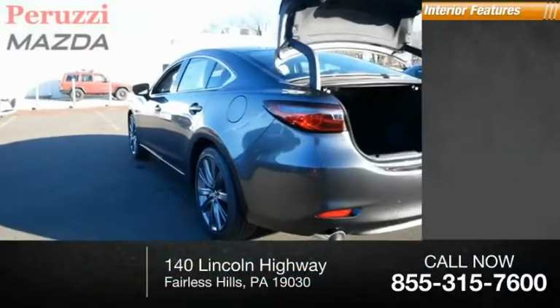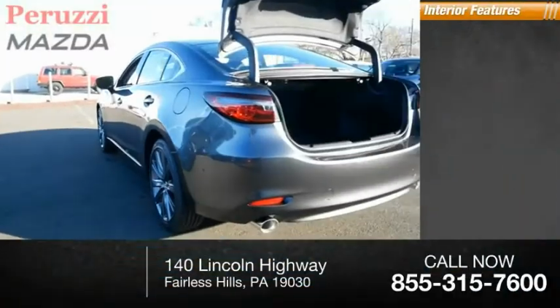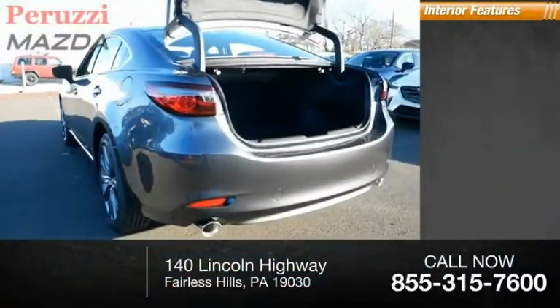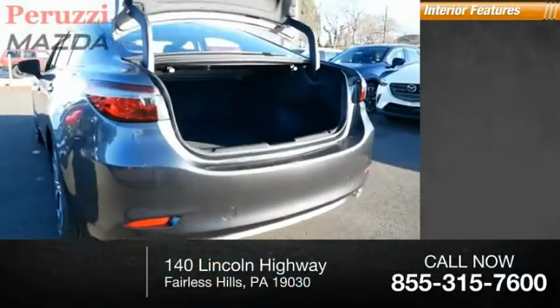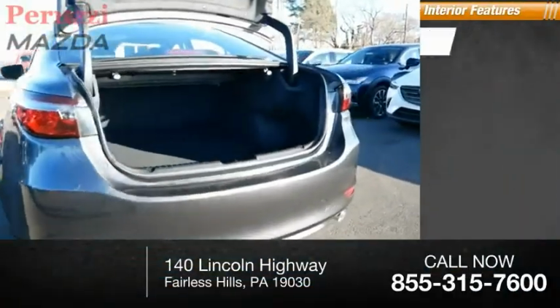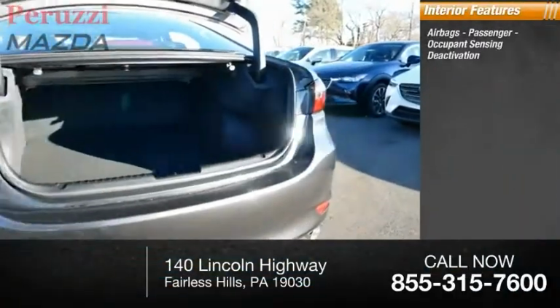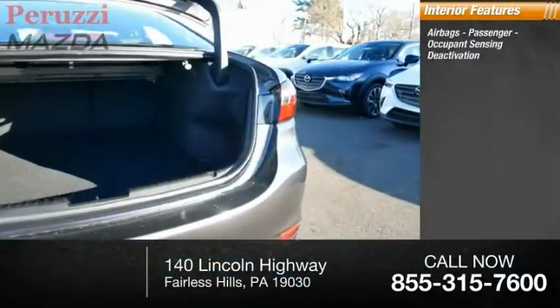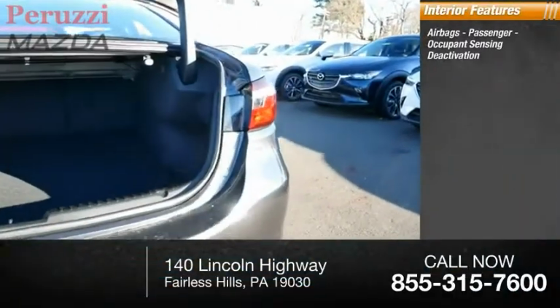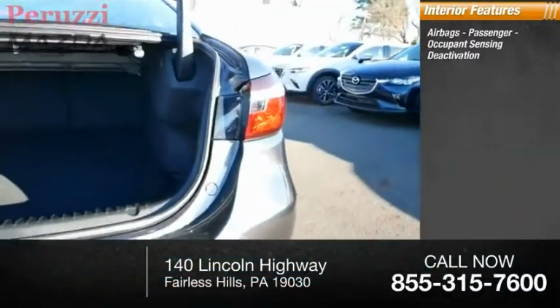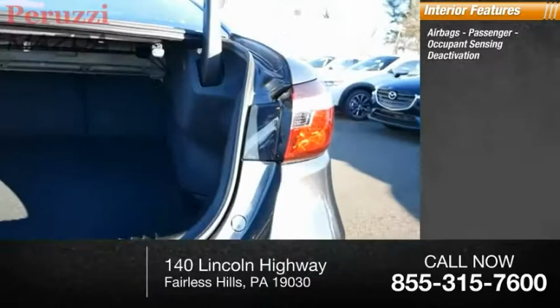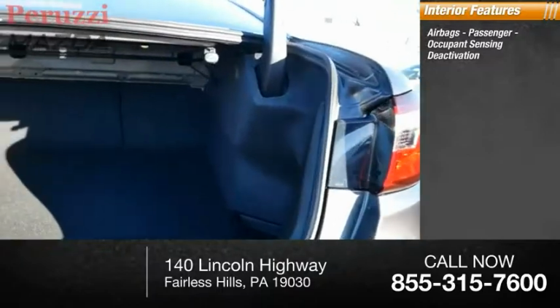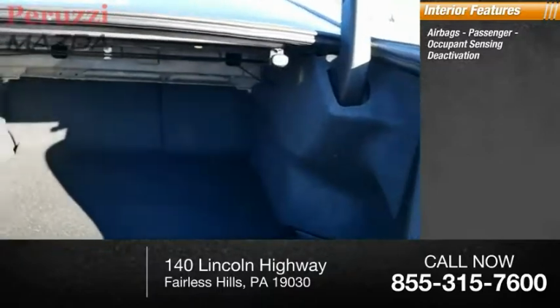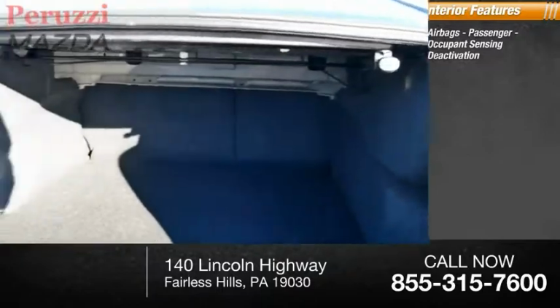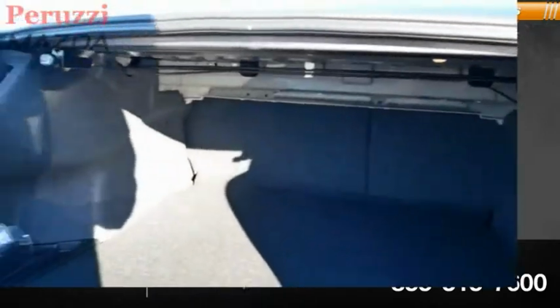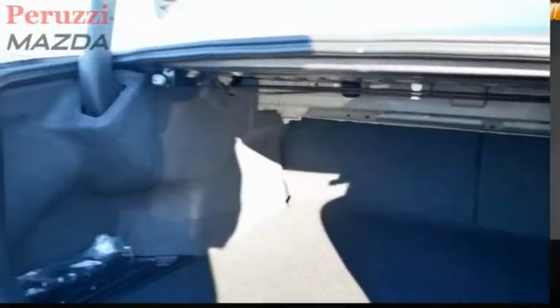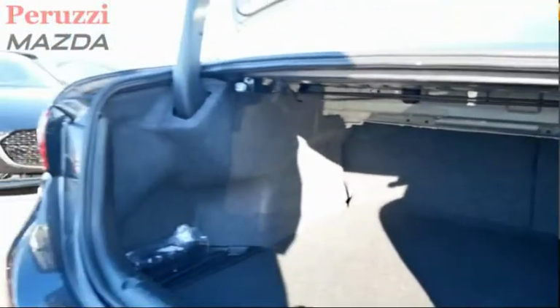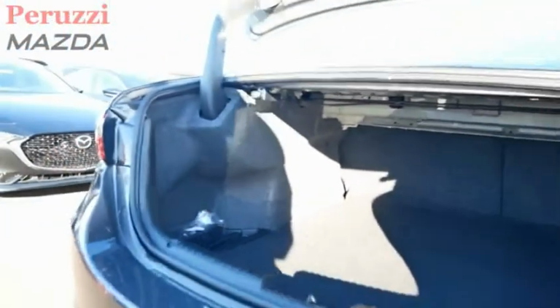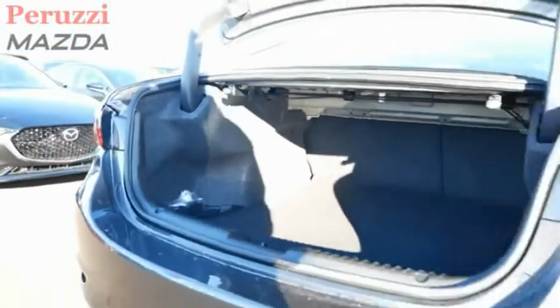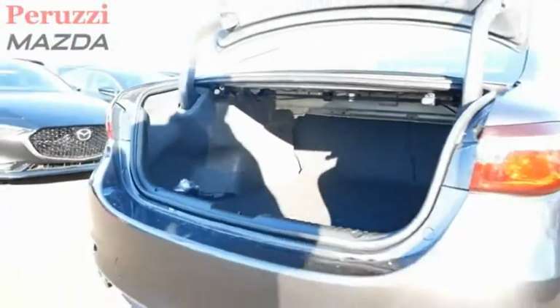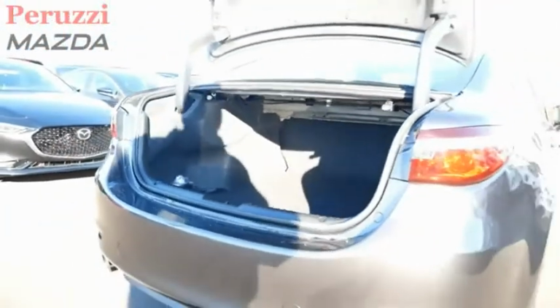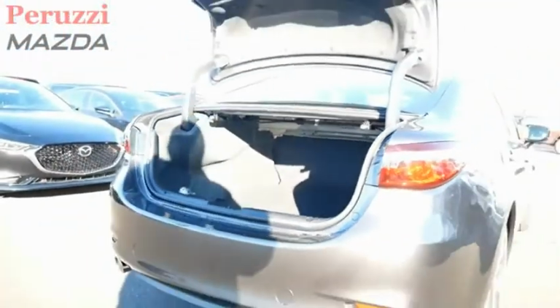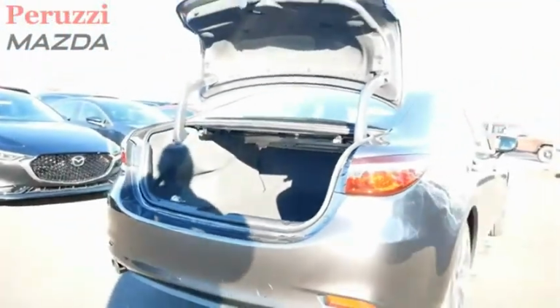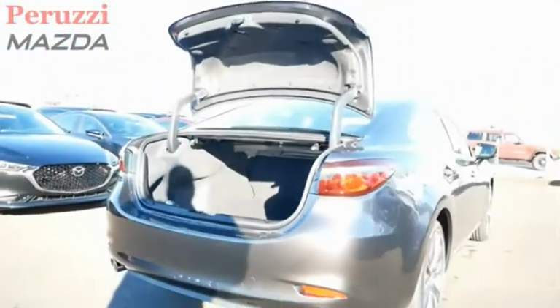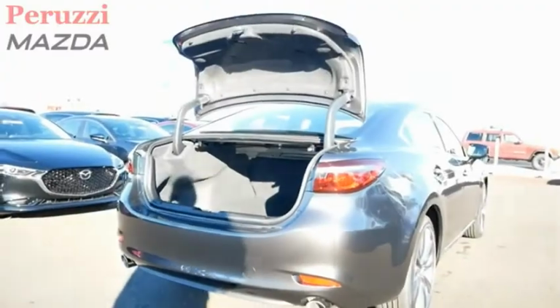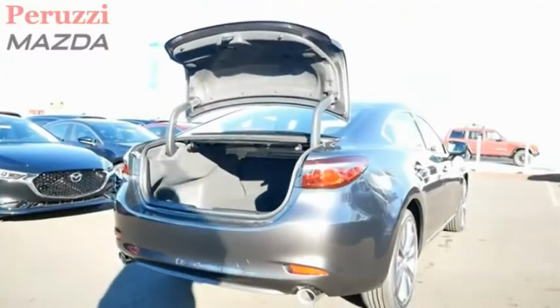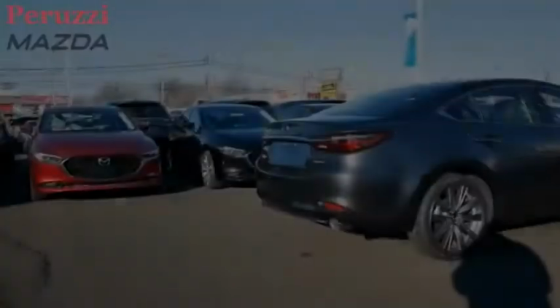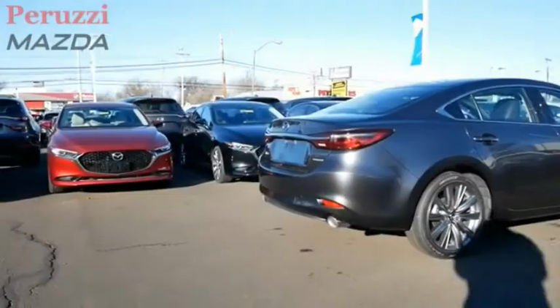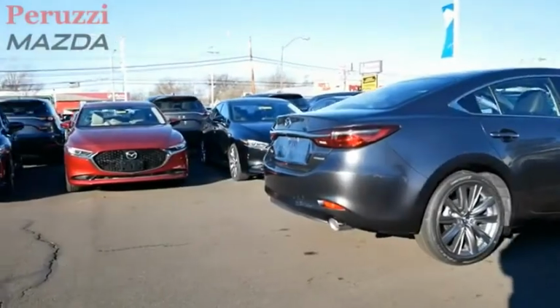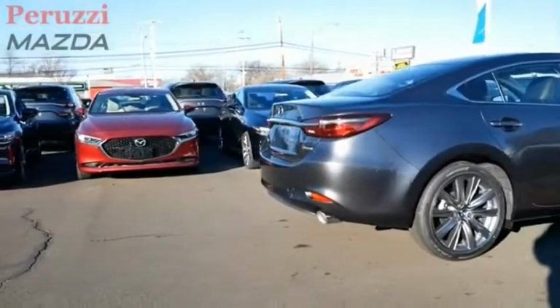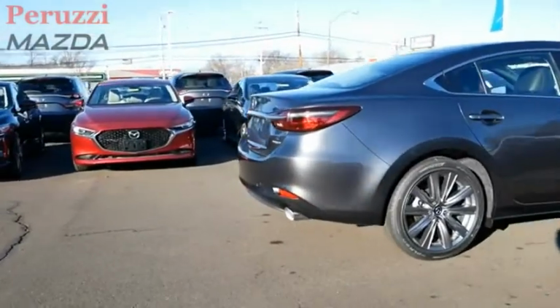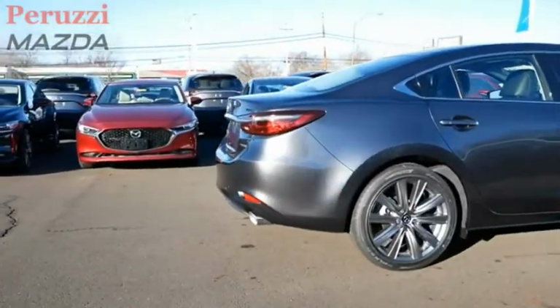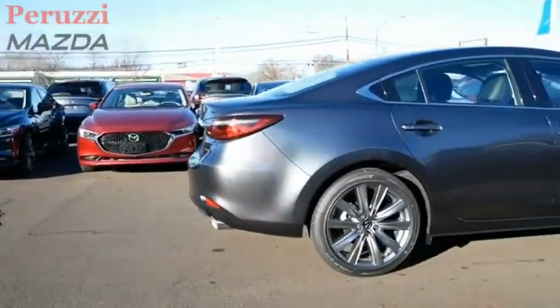Inside, you'll find airbags, passenger occupant sensing deactivation, exceptionally stylish and fun to drive. The Mazda 6 has quality, dependability, and reliability at the heart of its design.